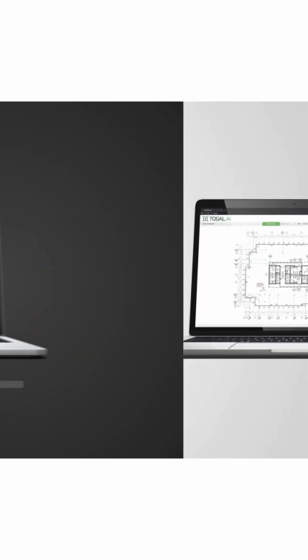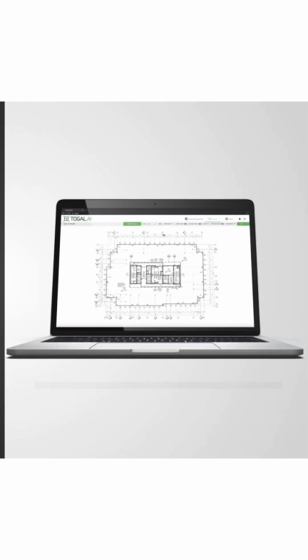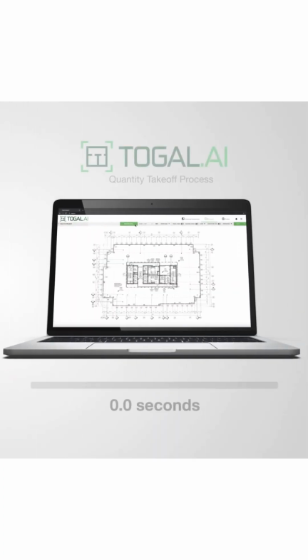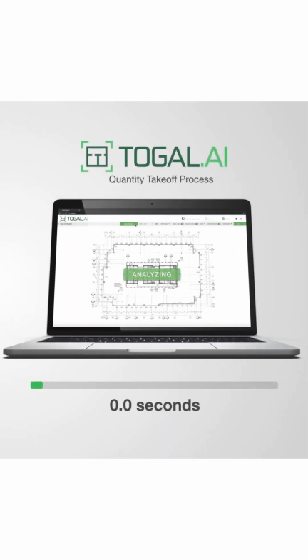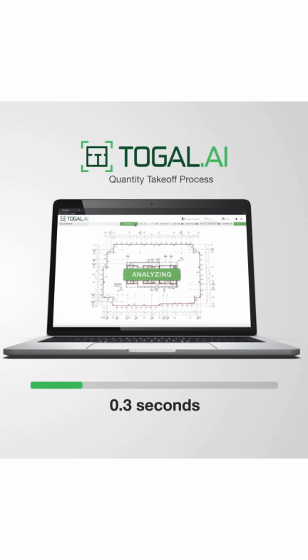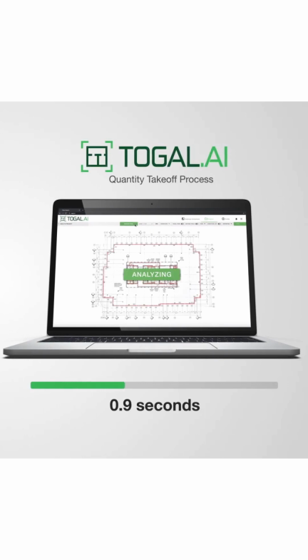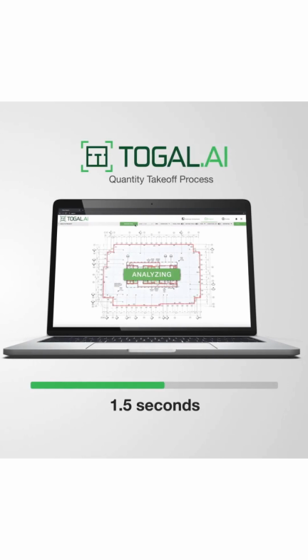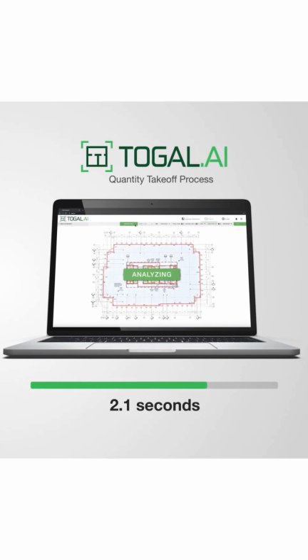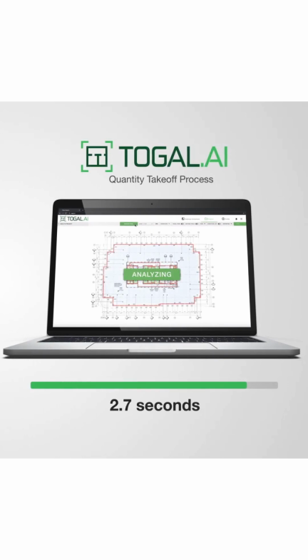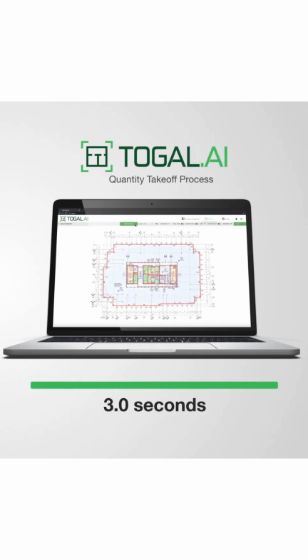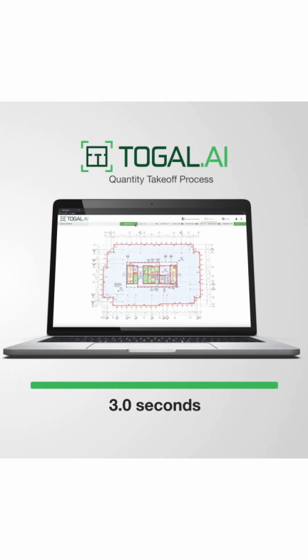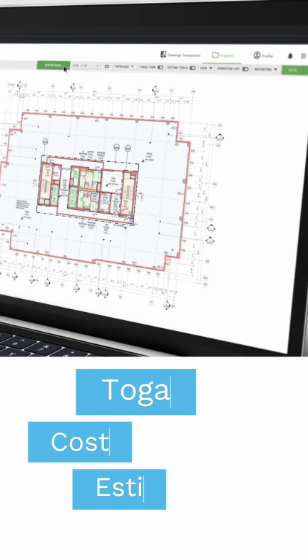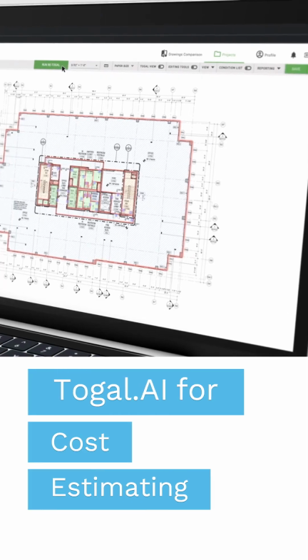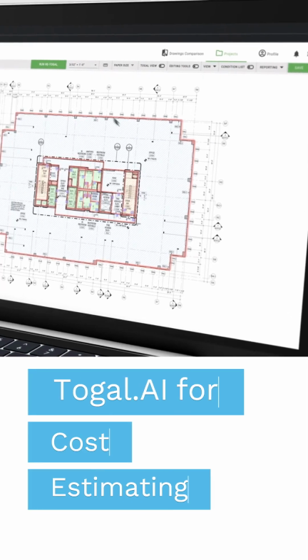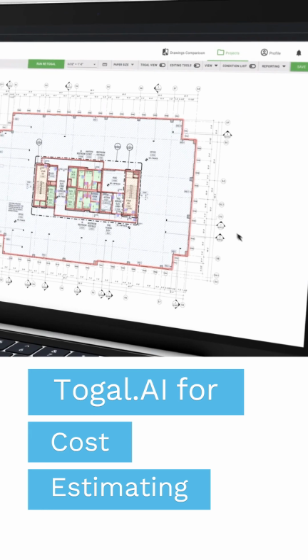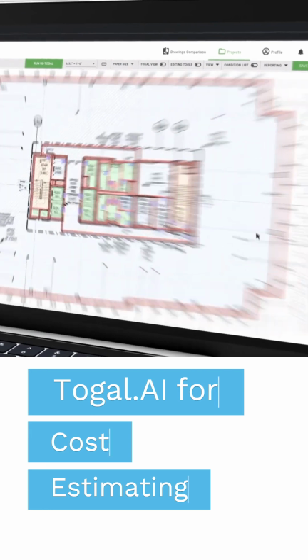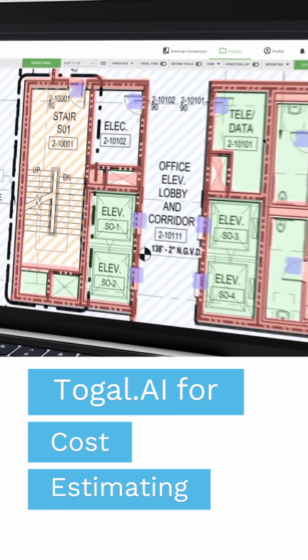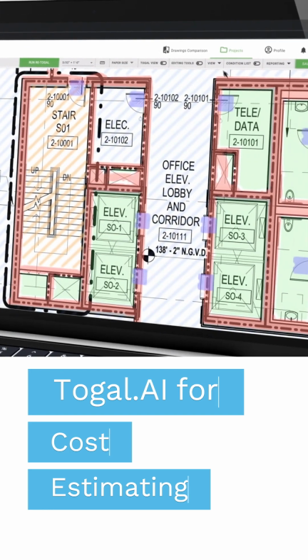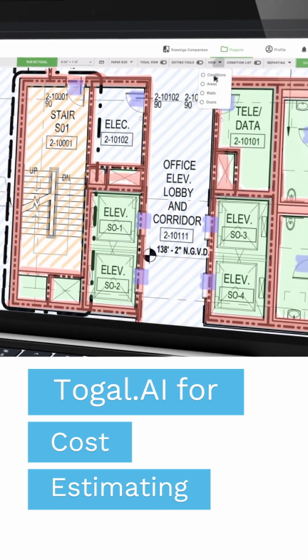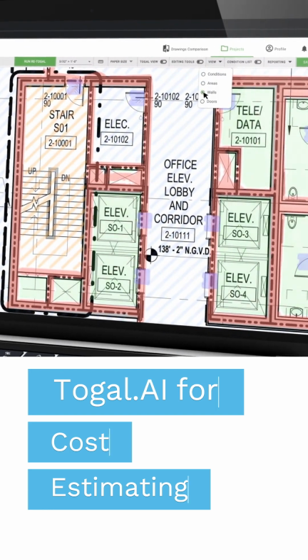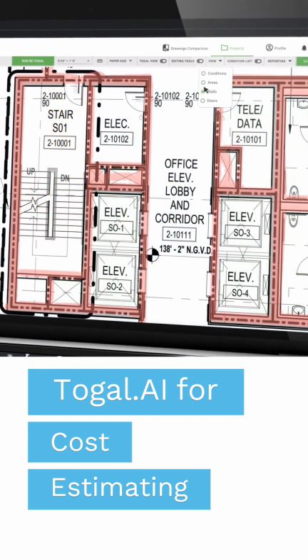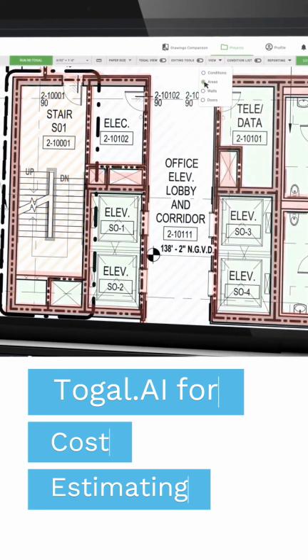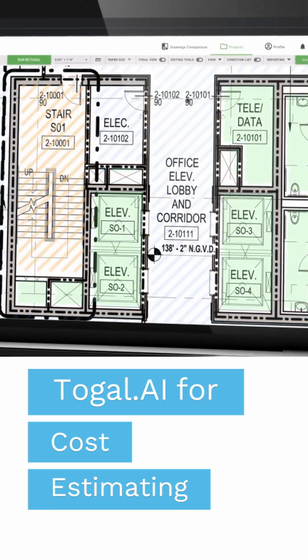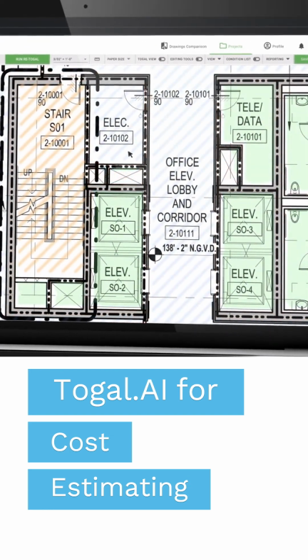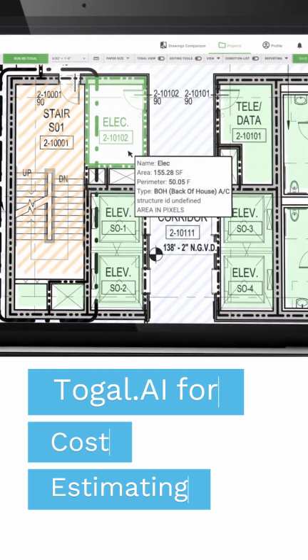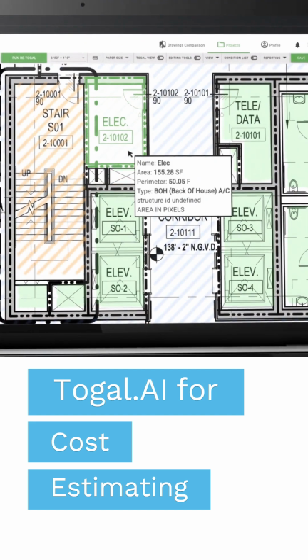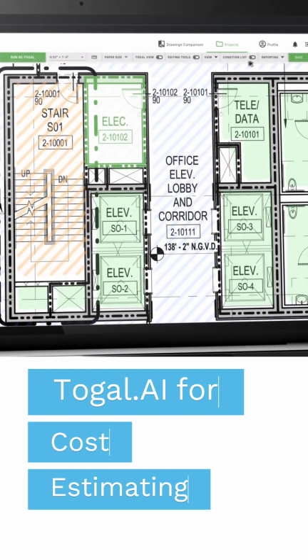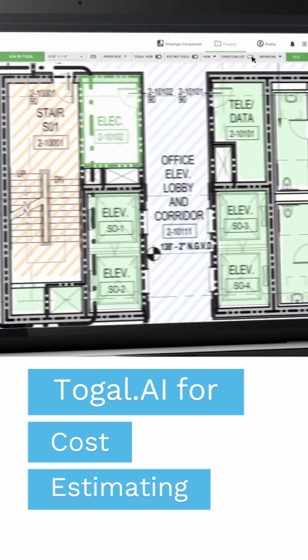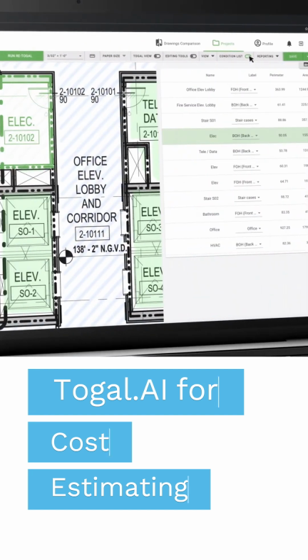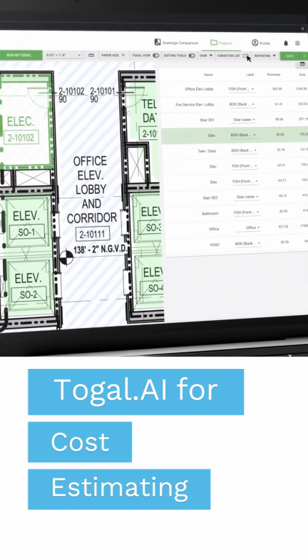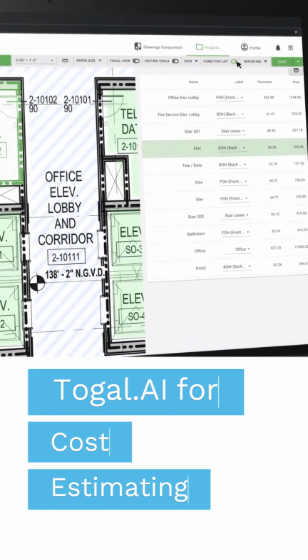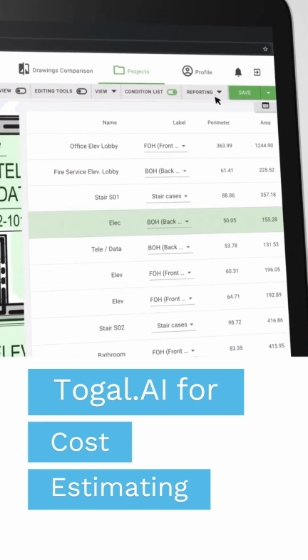Toggle uses AI and machine learning to analyze the same drawings in just a few seconds. By converting any drawing format into rich metadata, Toggle can detect information necessary for detailed reporting on metrics, space types, and other efficiency parameters.